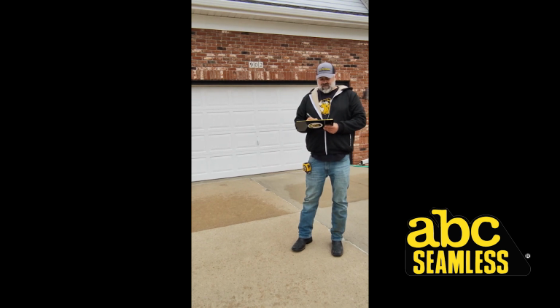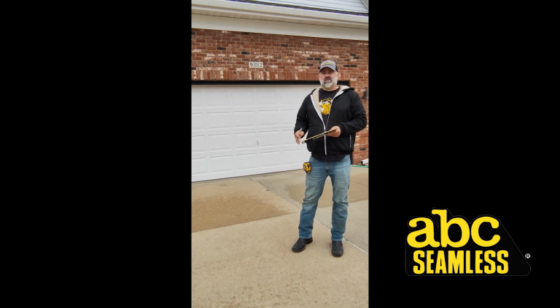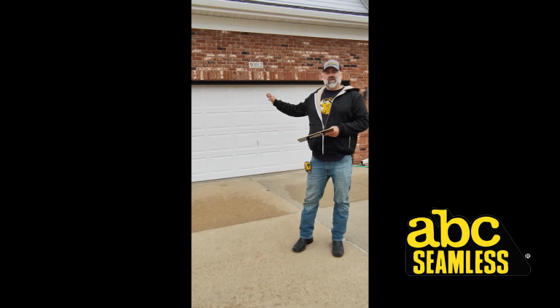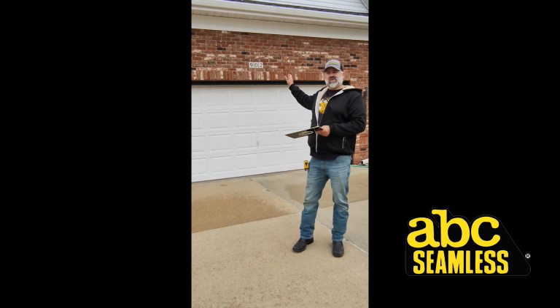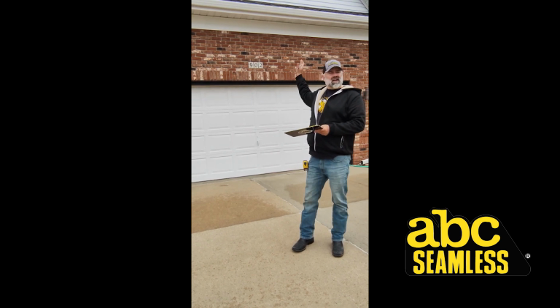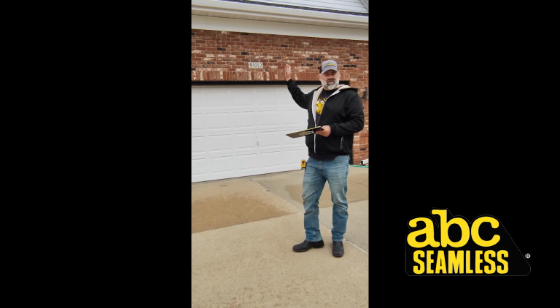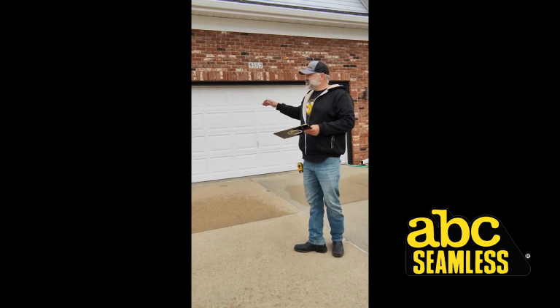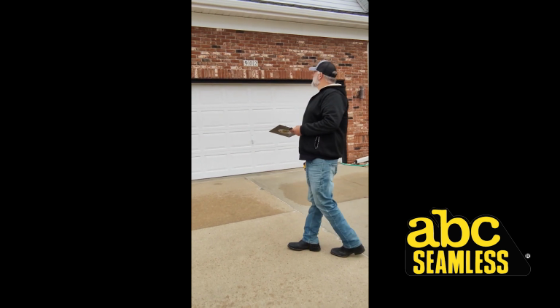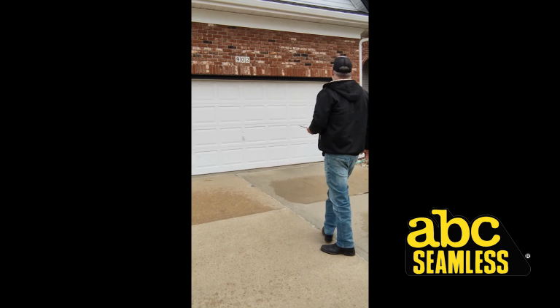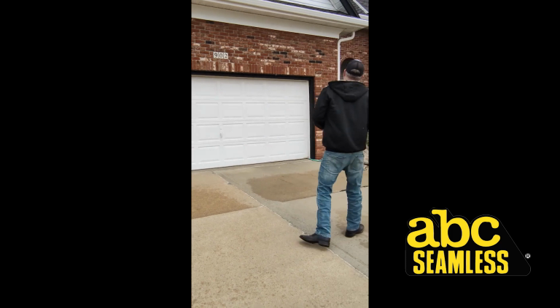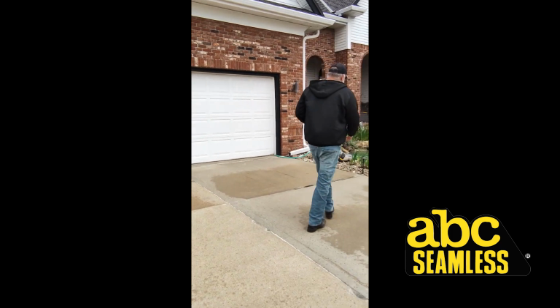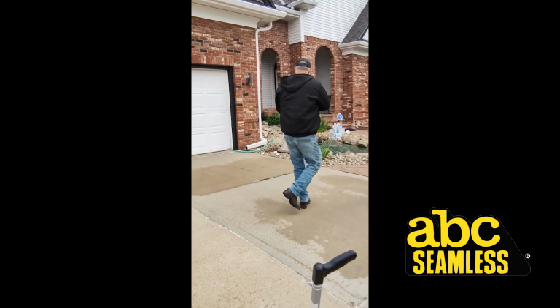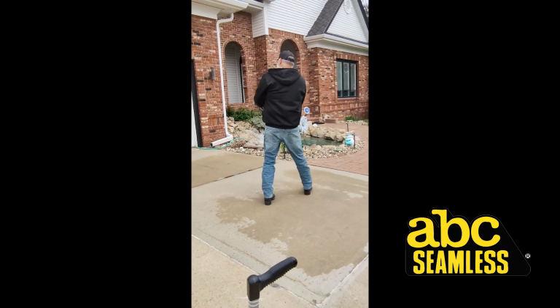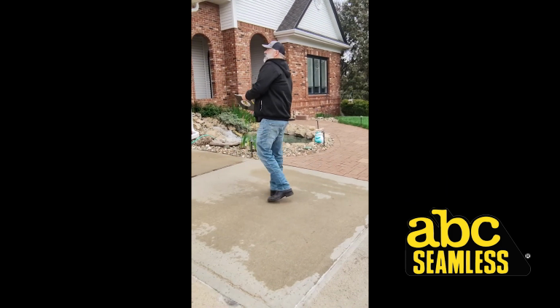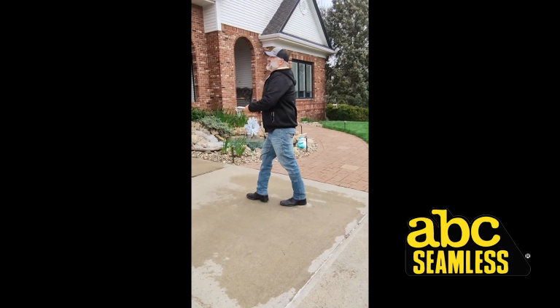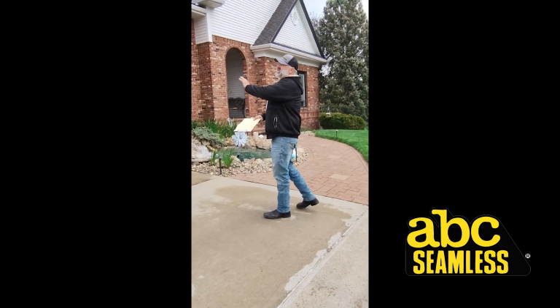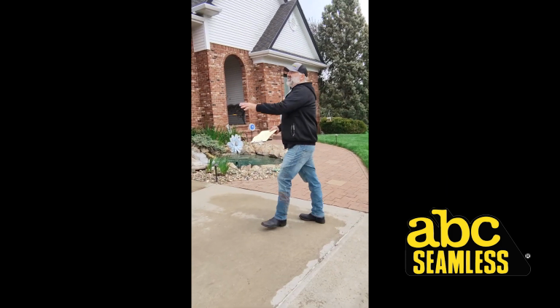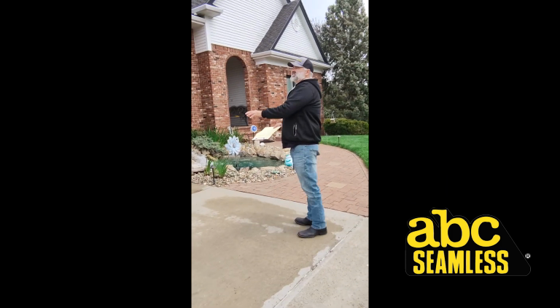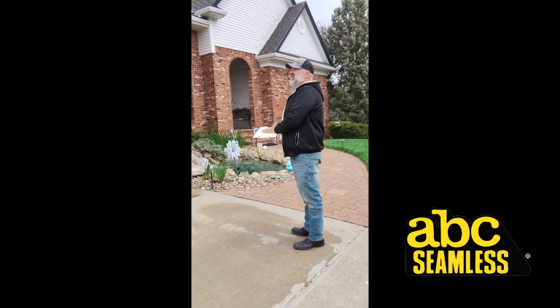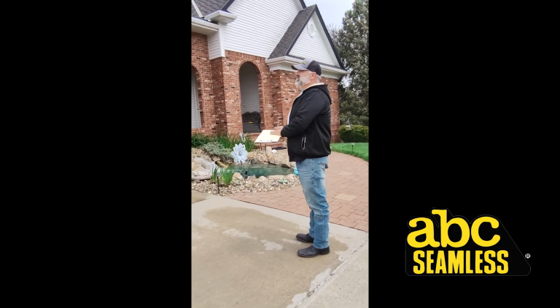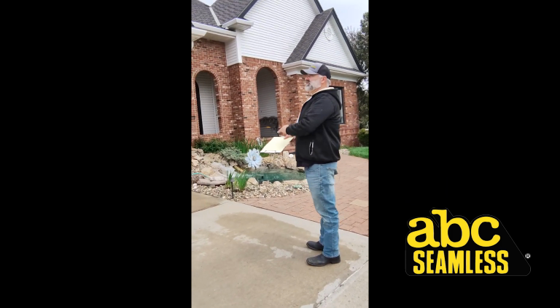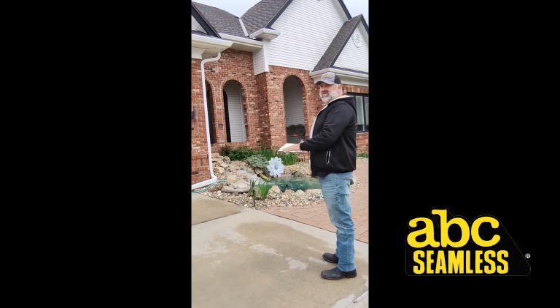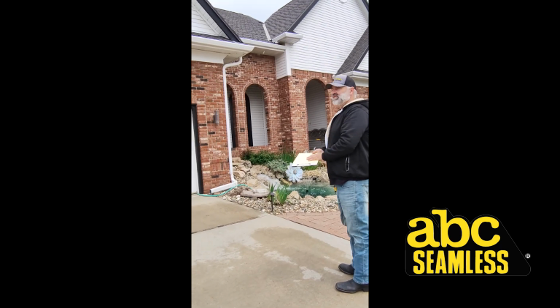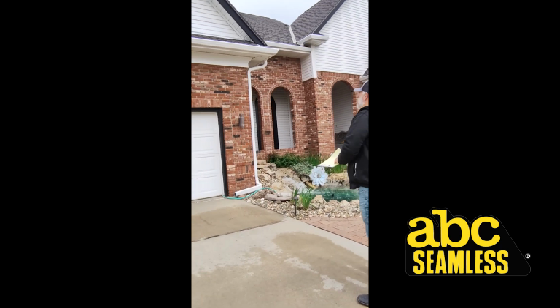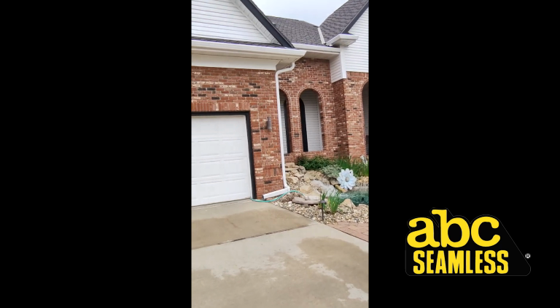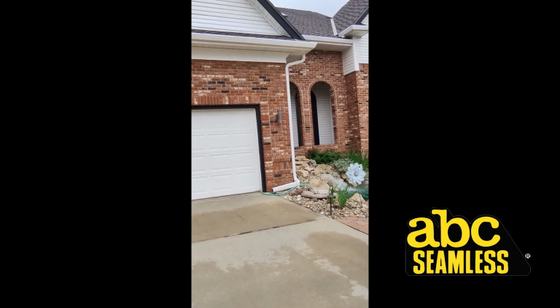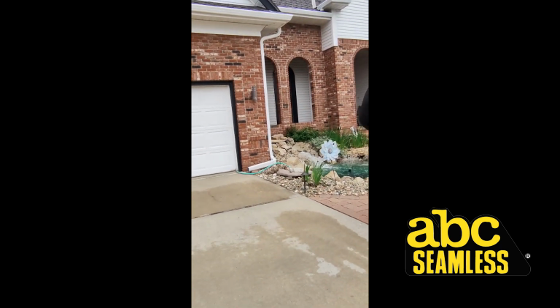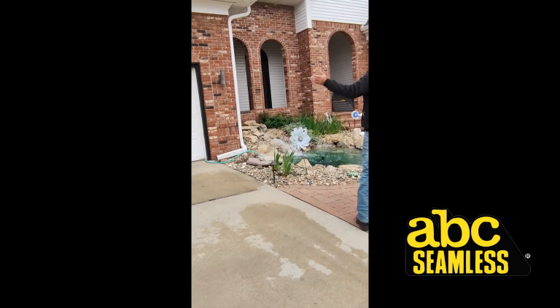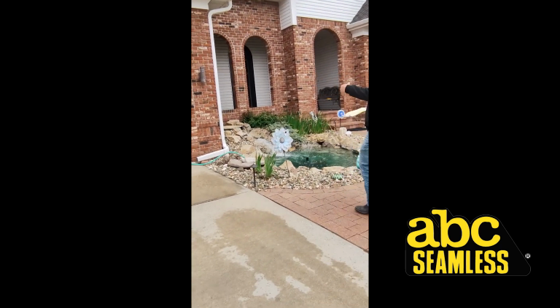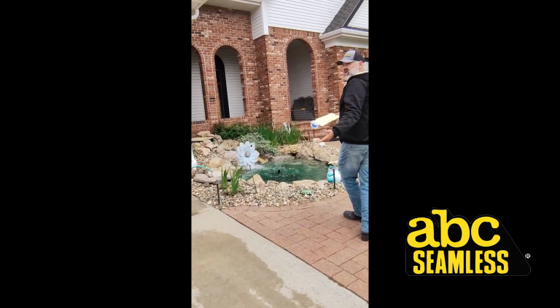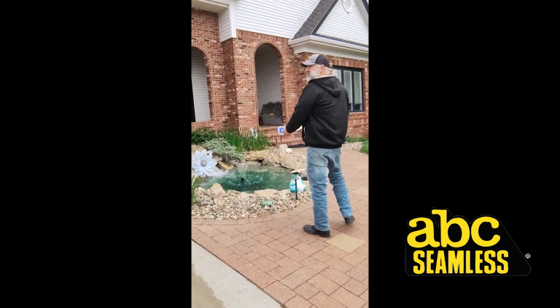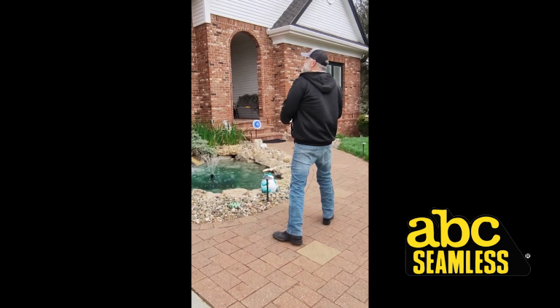So this one would be 22 by 11, and that is the only measurement needed on this. I'm going to do the gutters later on my own. We normally have a measurement as we go, but we're short on time.